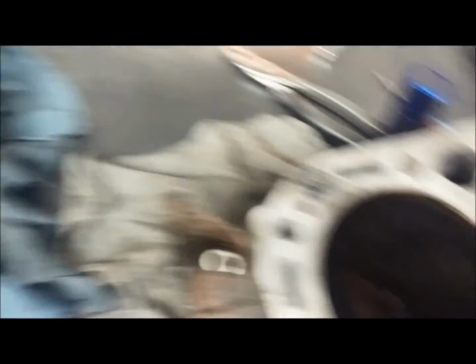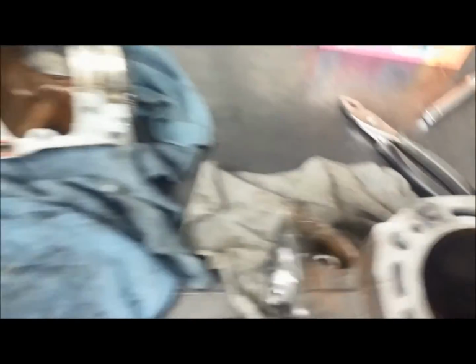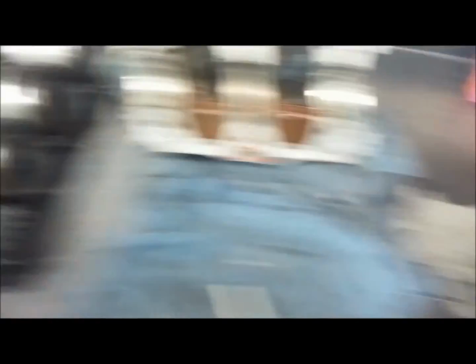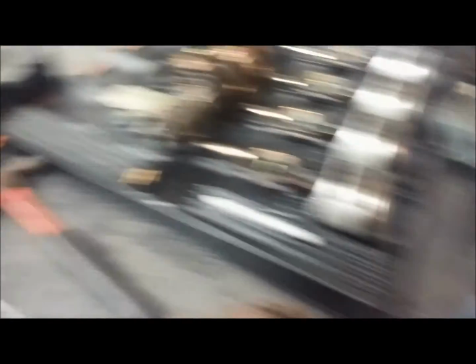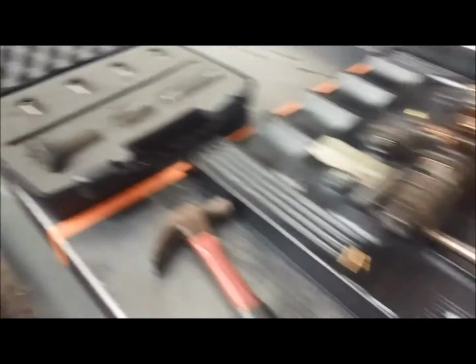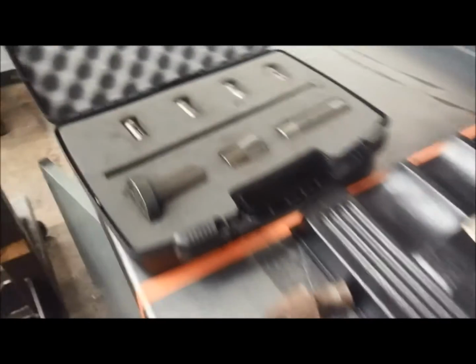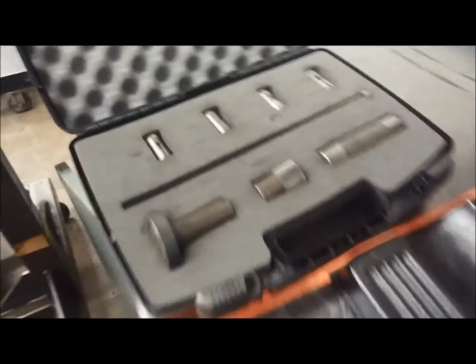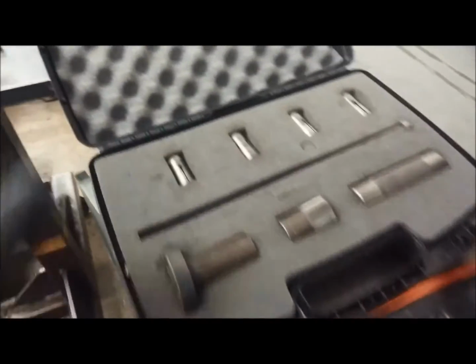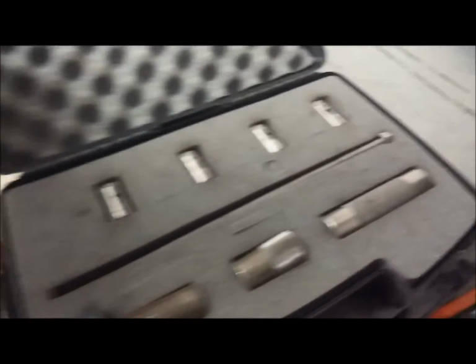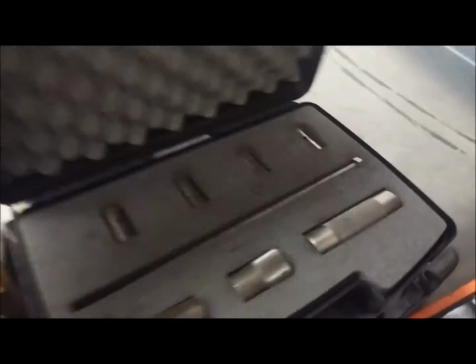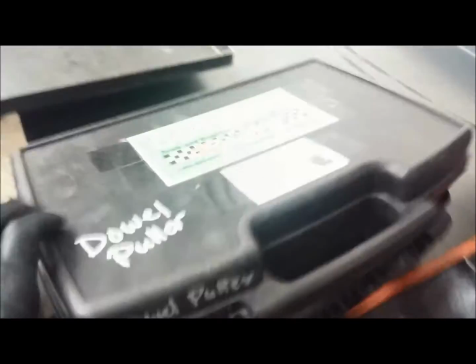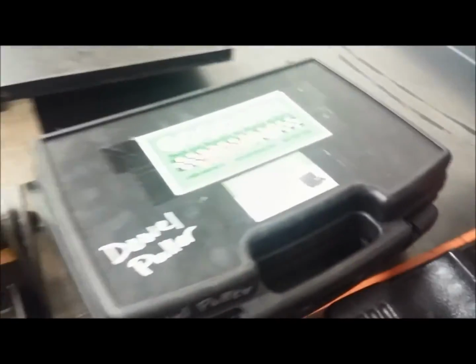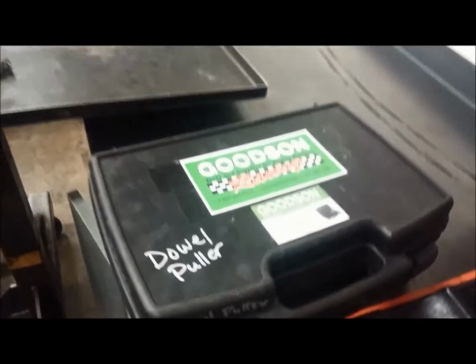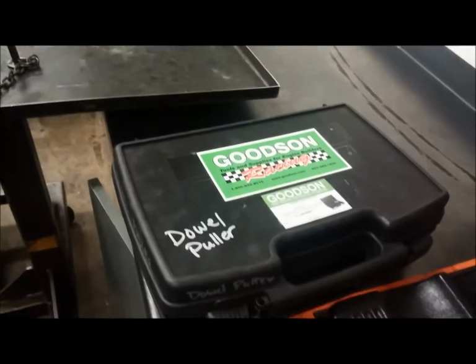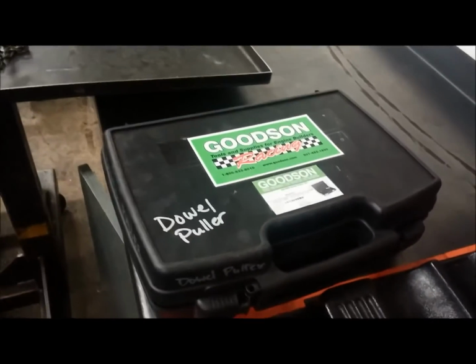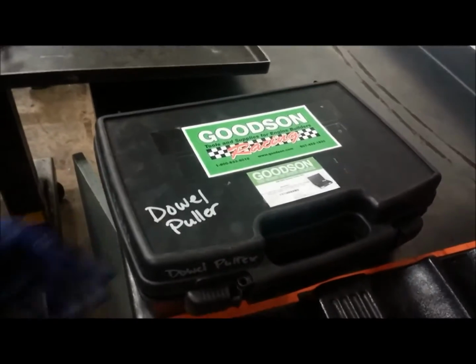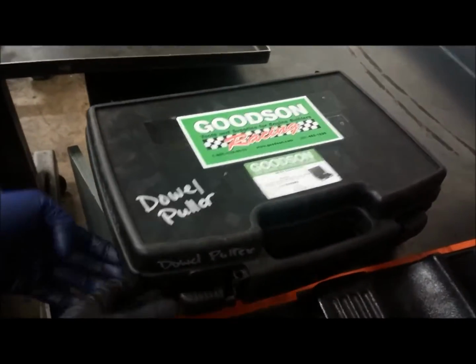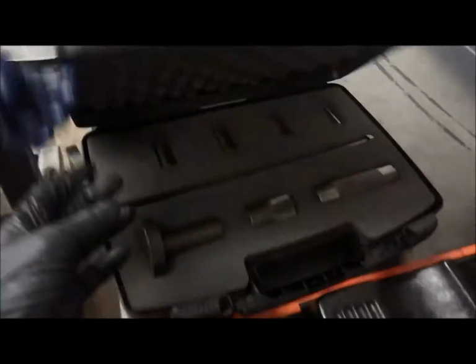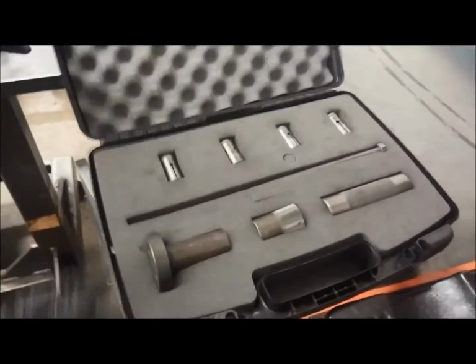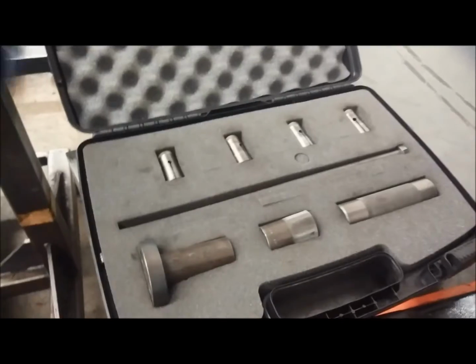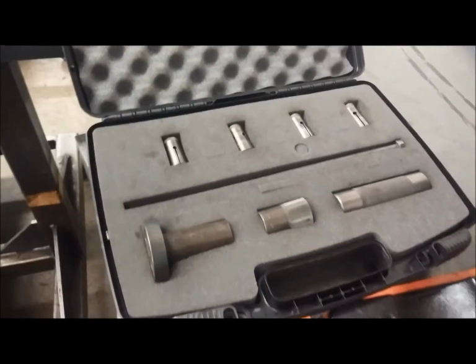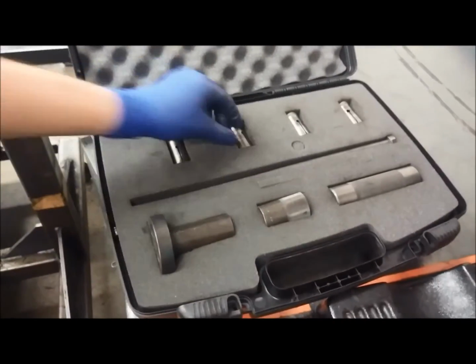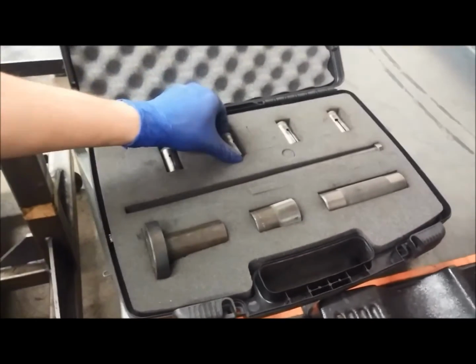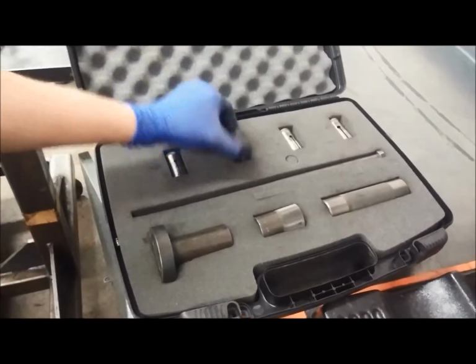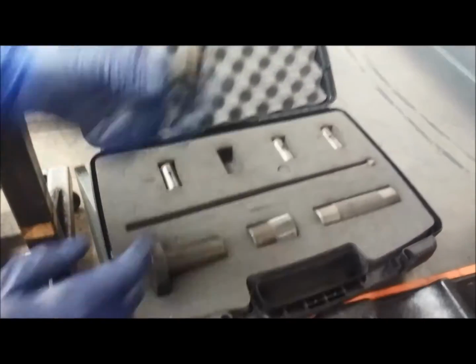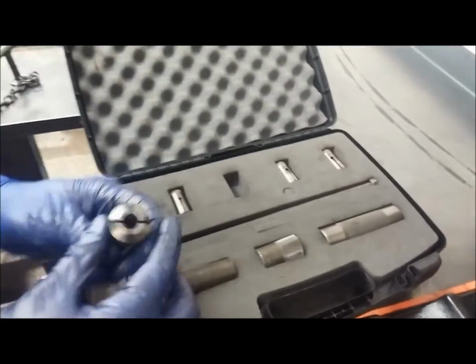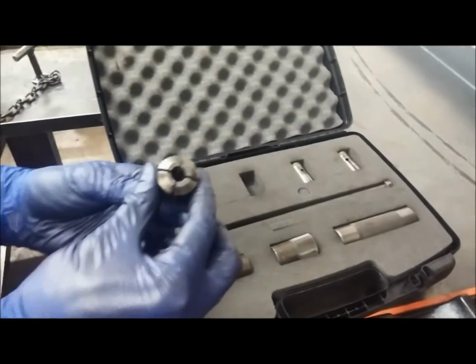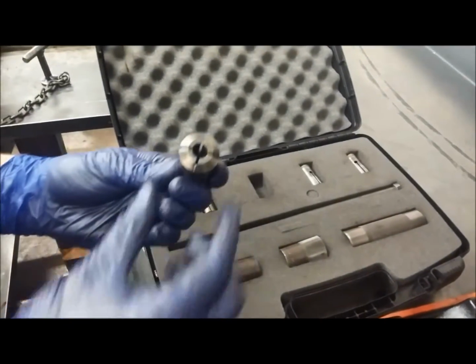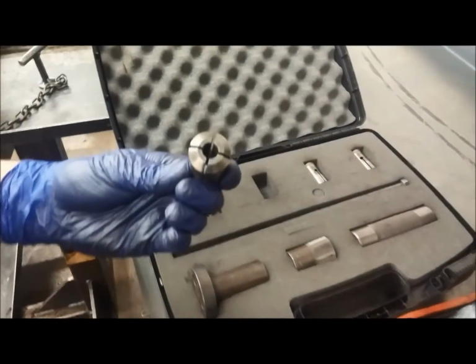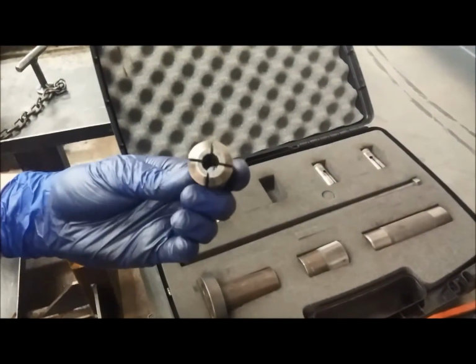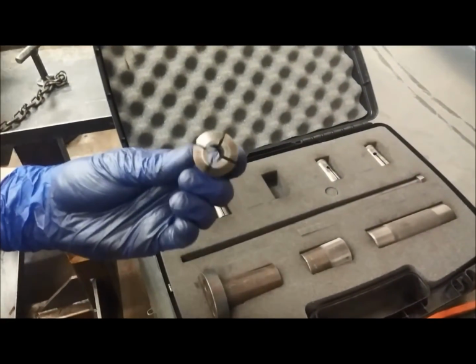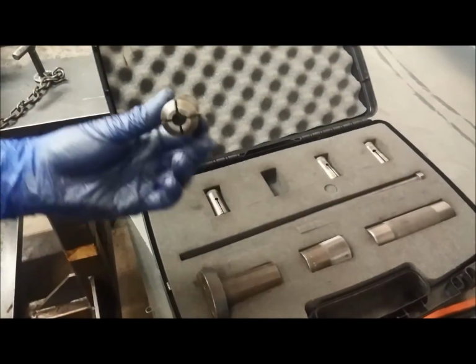To do that, we use this tool right here, this dowel puller. It's in this box — you open it up and this is what it looks like. We find the appropriate piece that will fit over that dowel.